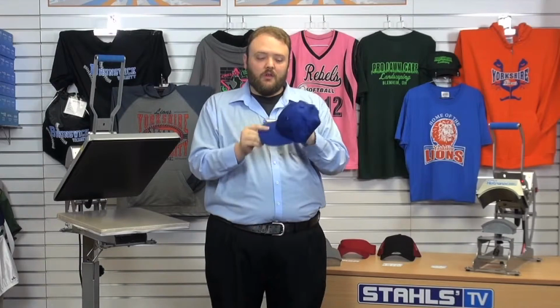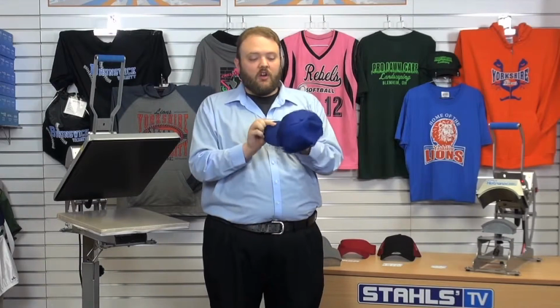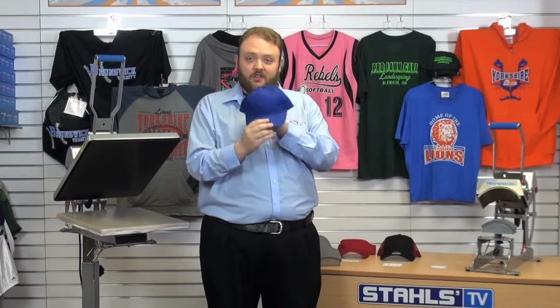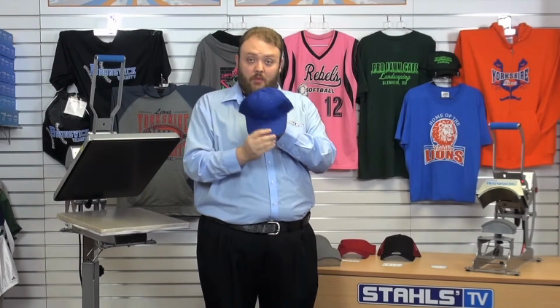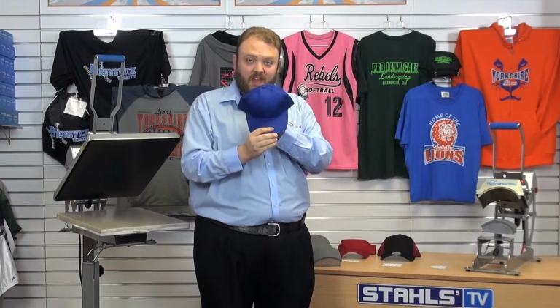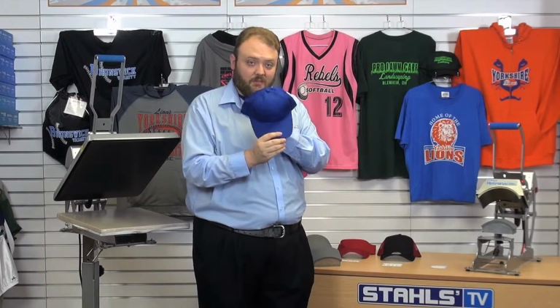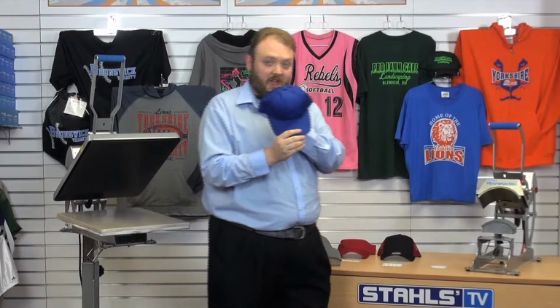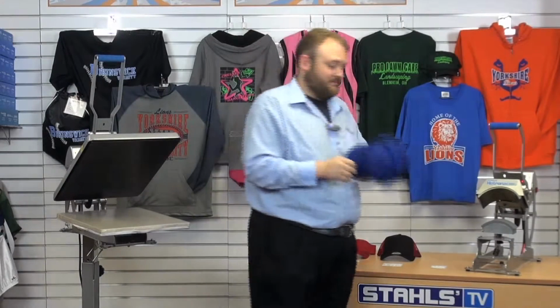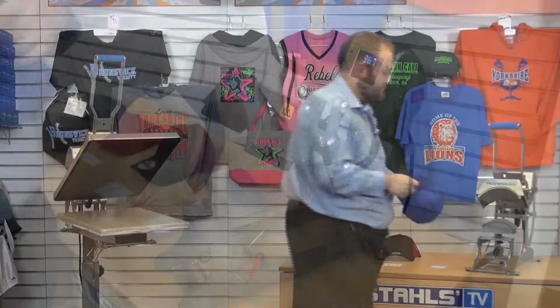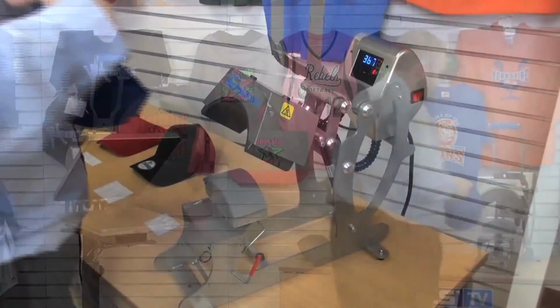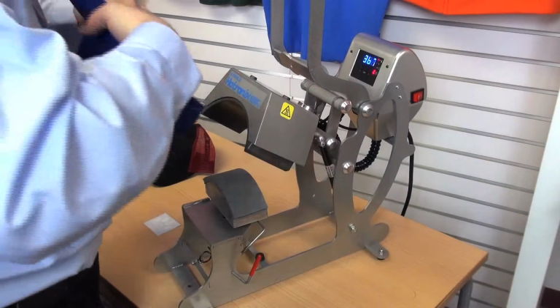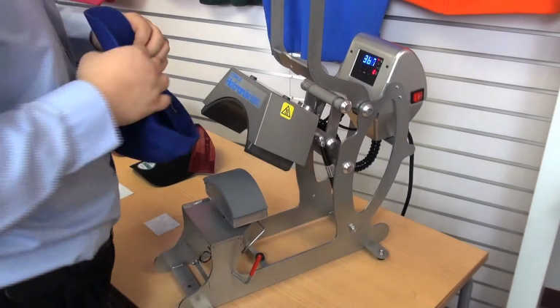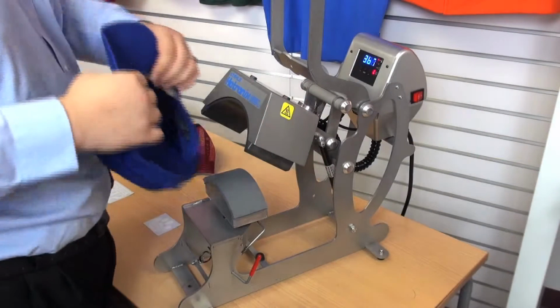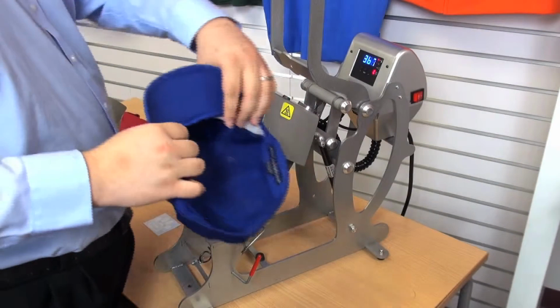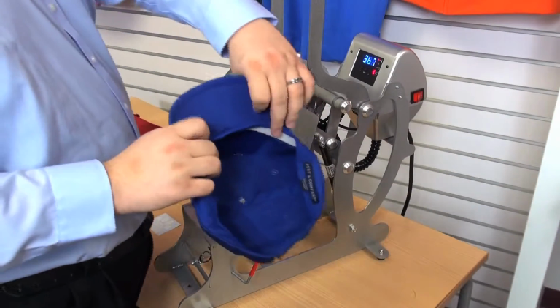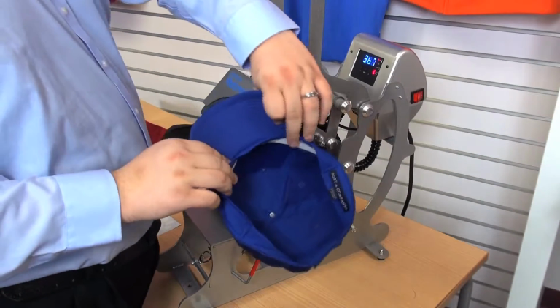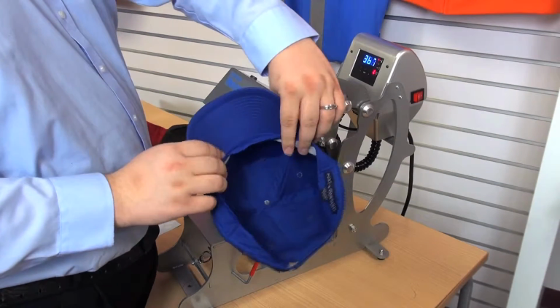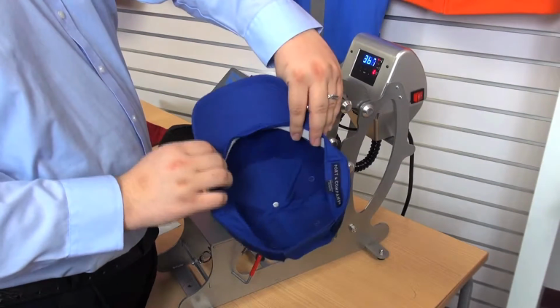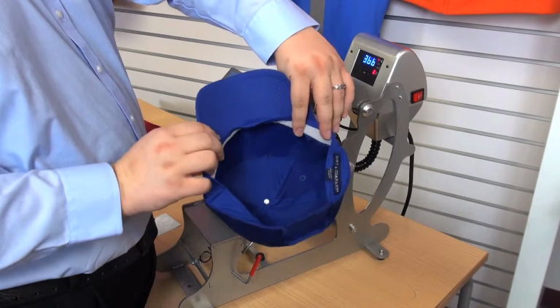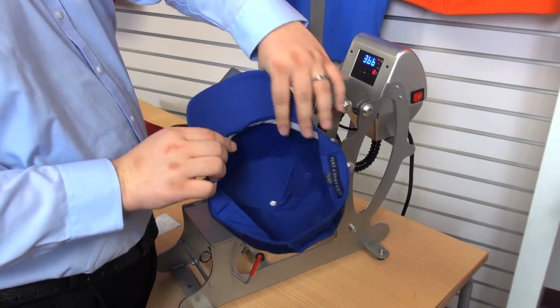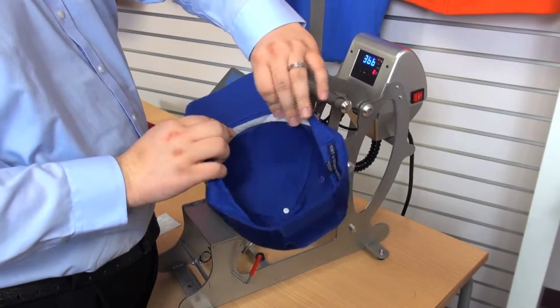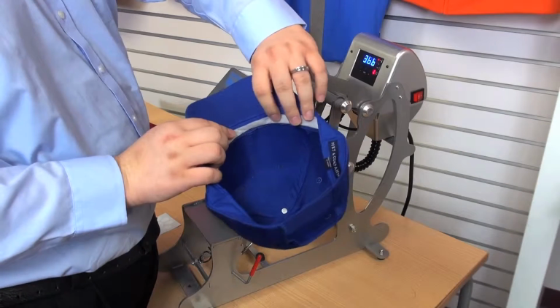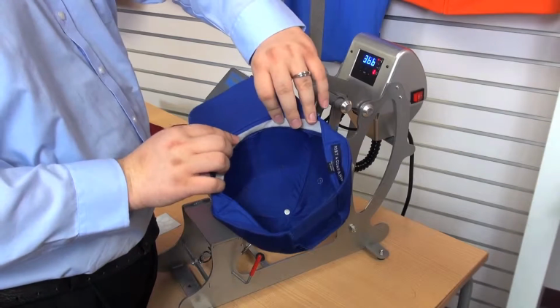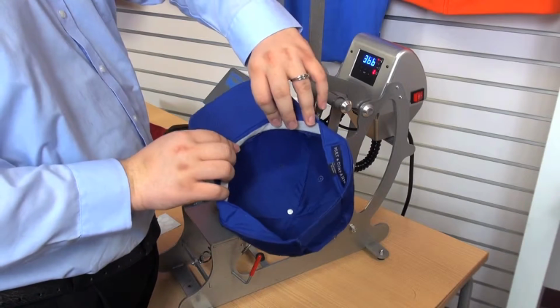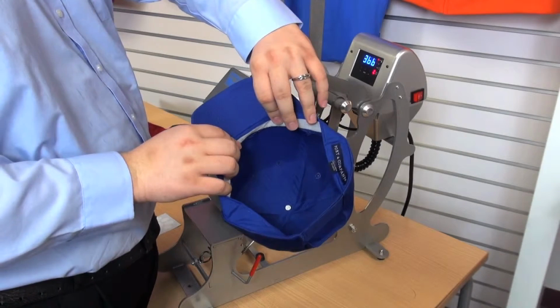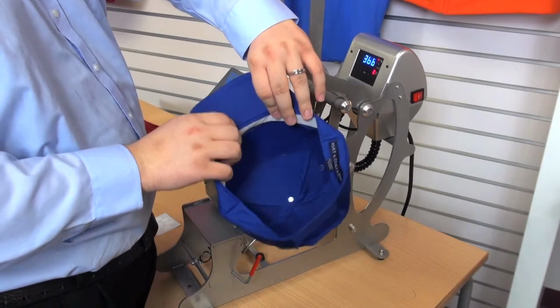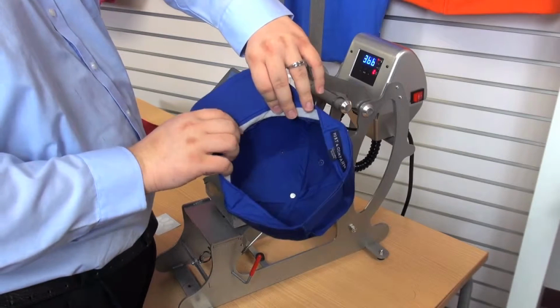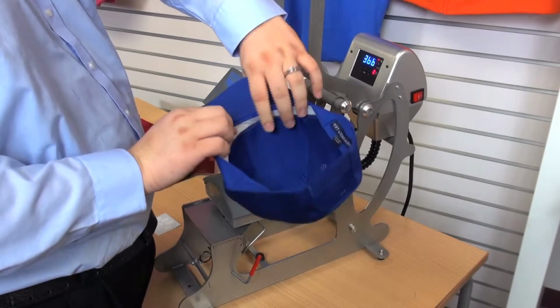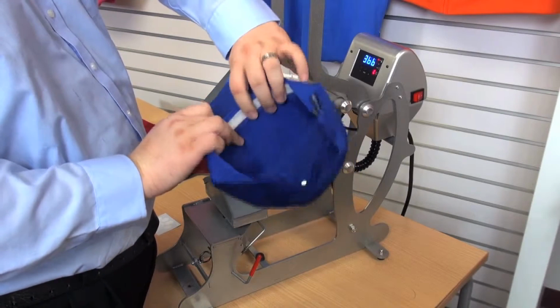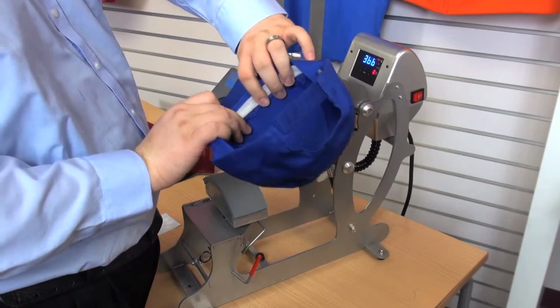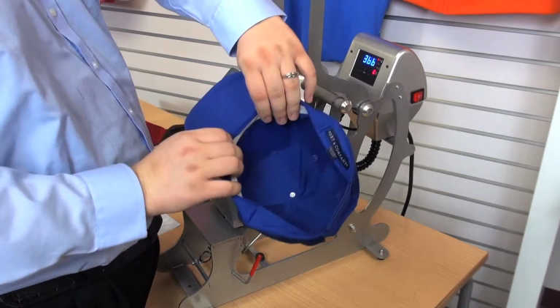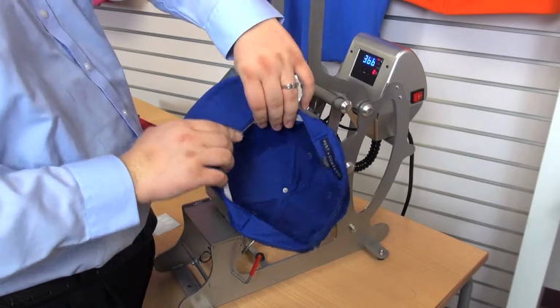We're going to go ahead and start by pressing on the six-panel hat. The first step is to flip the sweatband out and up like this so it's not in the way and I have a totally flat surface on the inside.